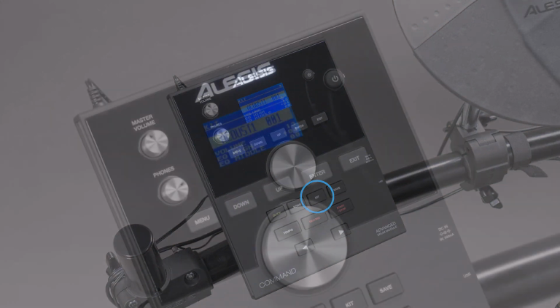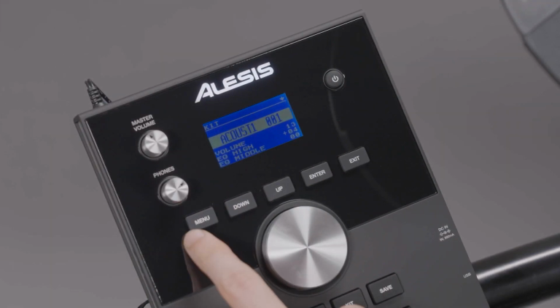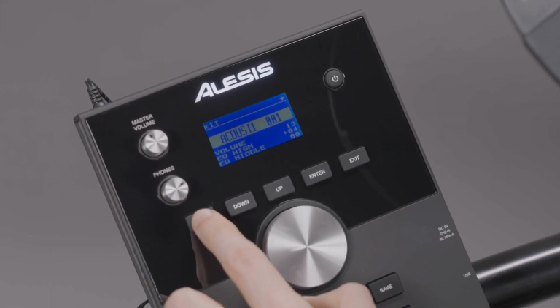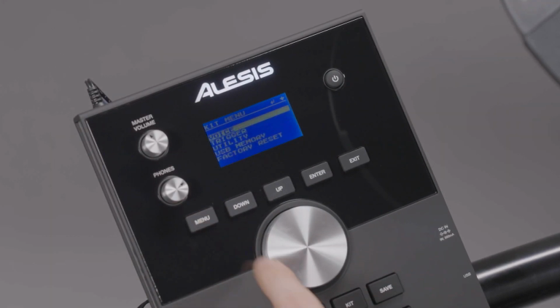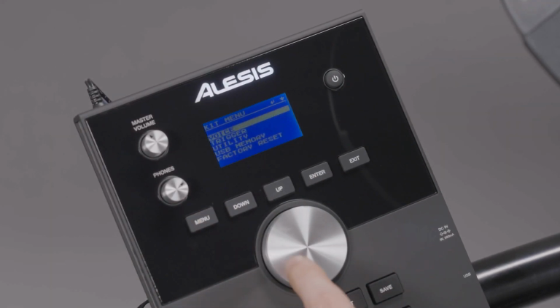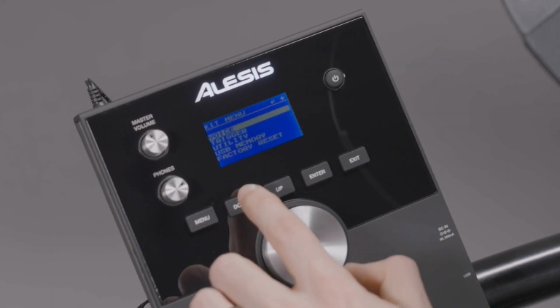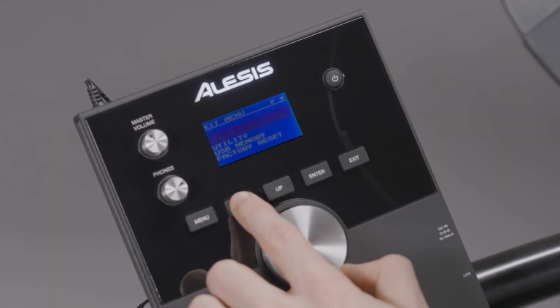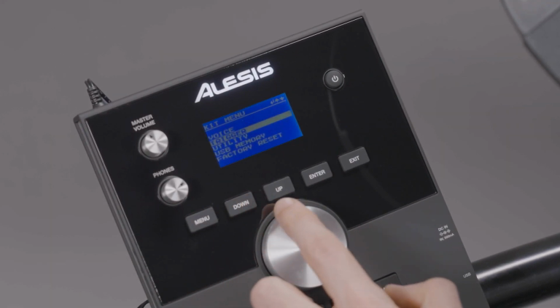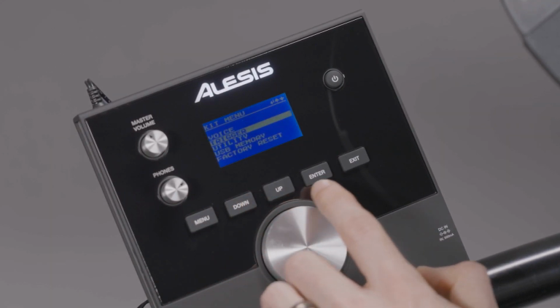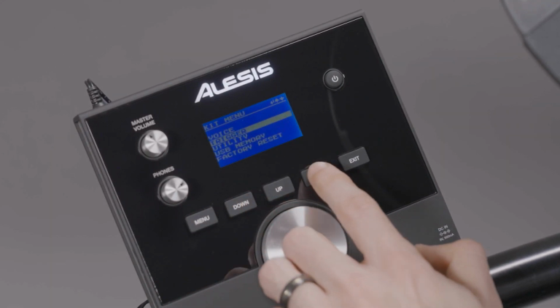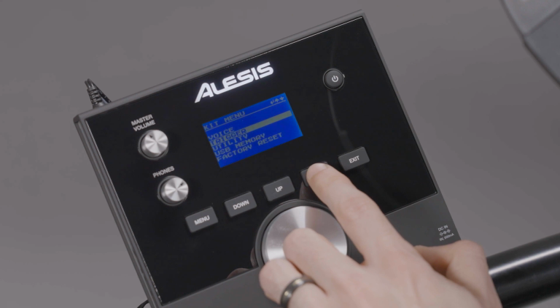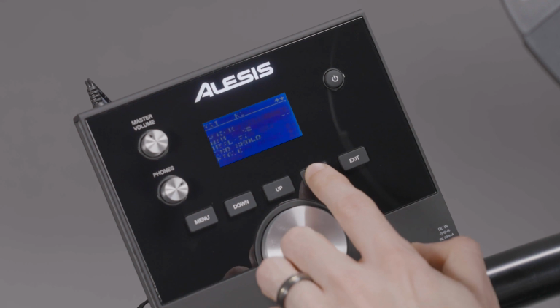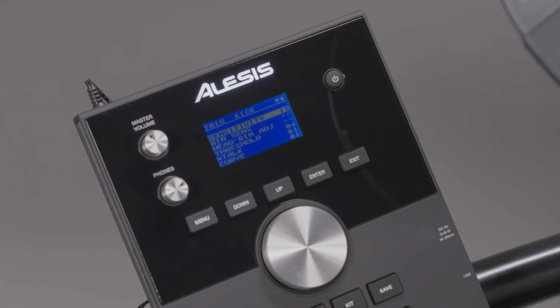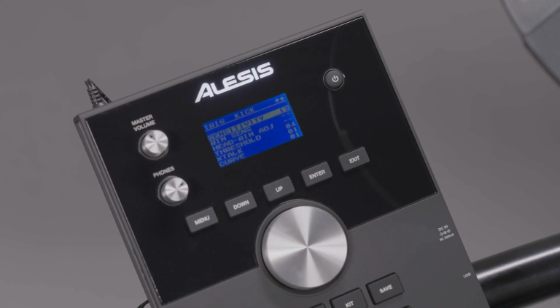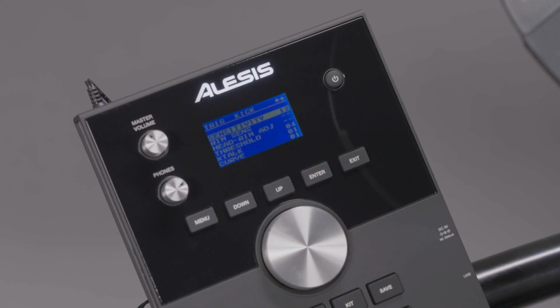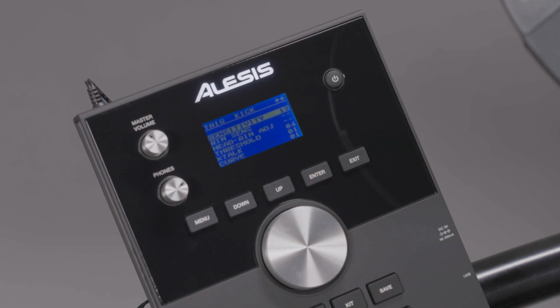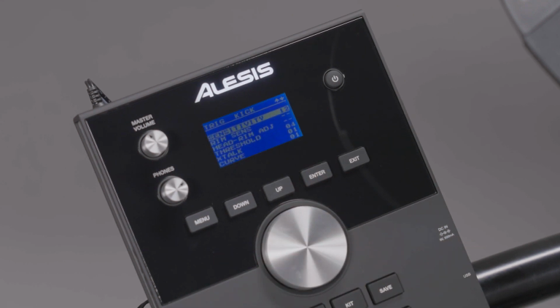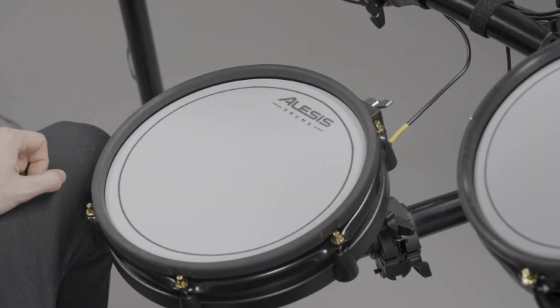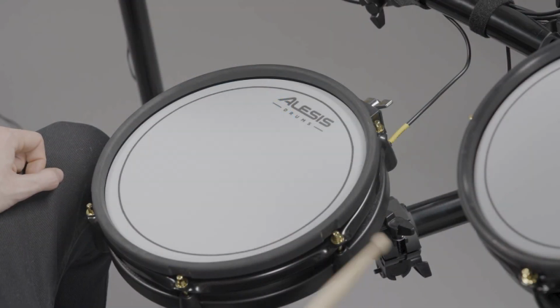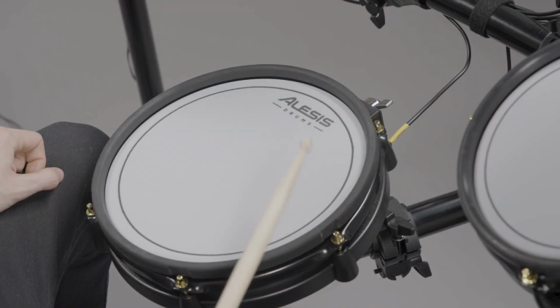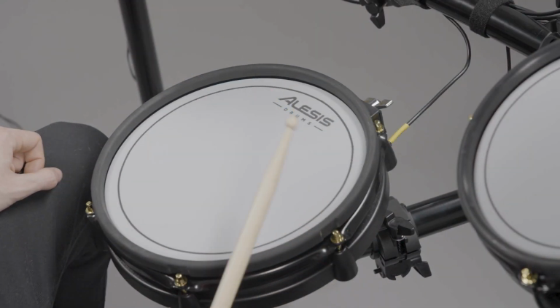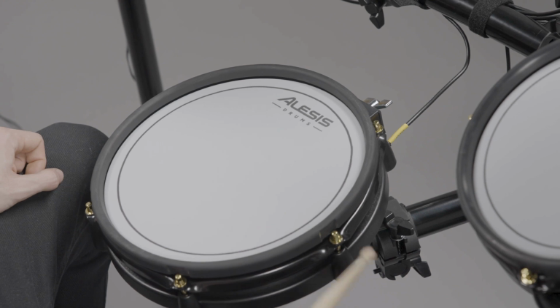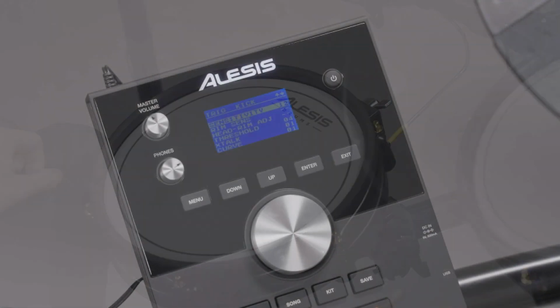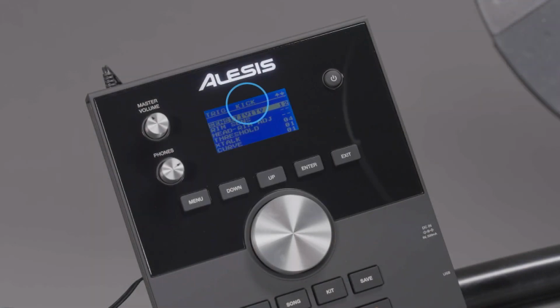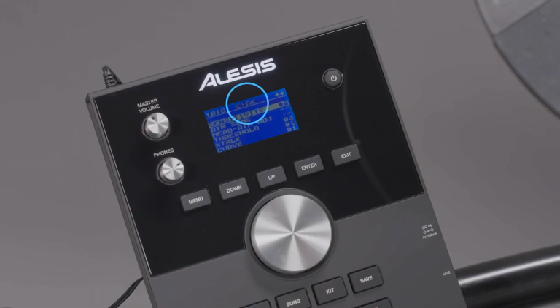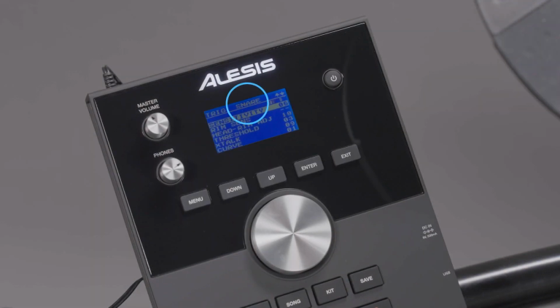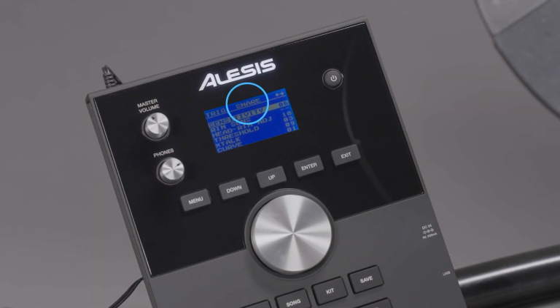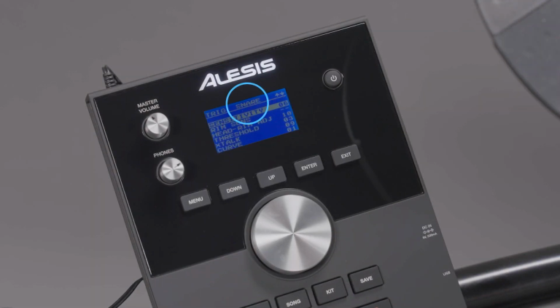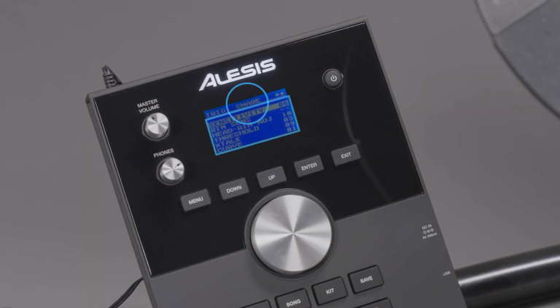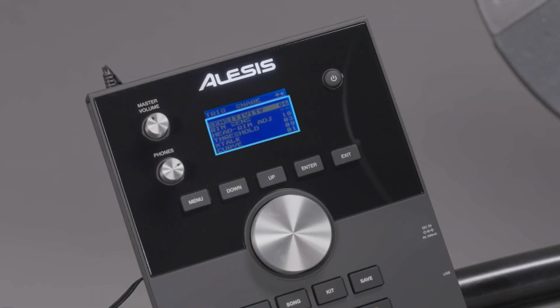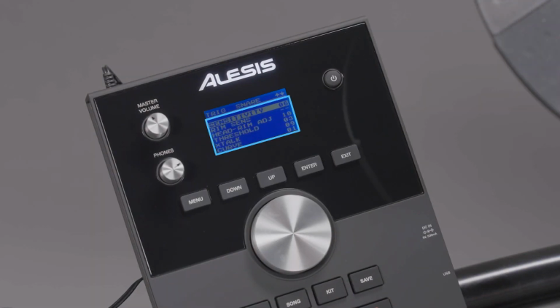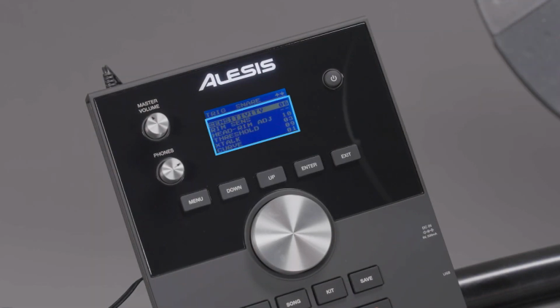Press the Menu button to enter the Kit menu, then use the Down button until Trigger is highlighted, then press Enter. Next, hit the pad of the drum voice you want to edit. You'll see the name of the pad appear at the top of the module's display, and its current trigger settings will be shown below.